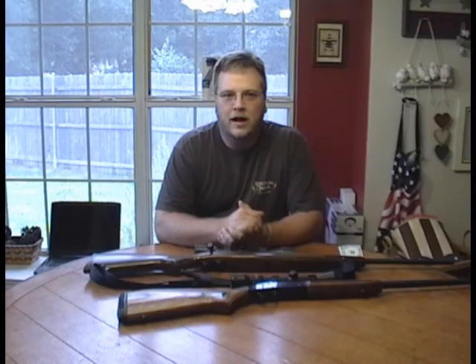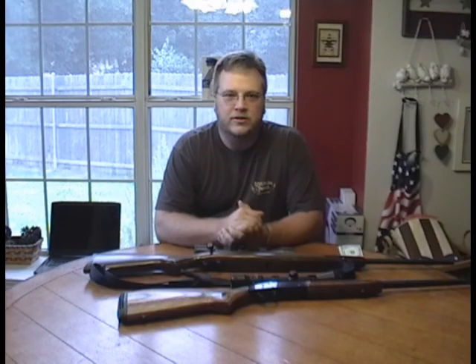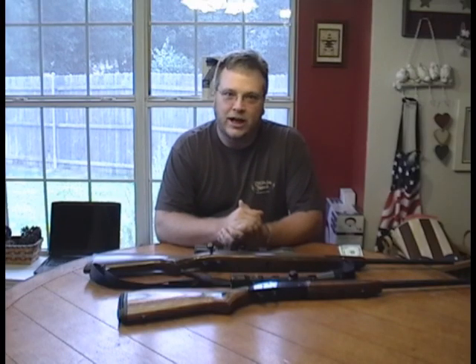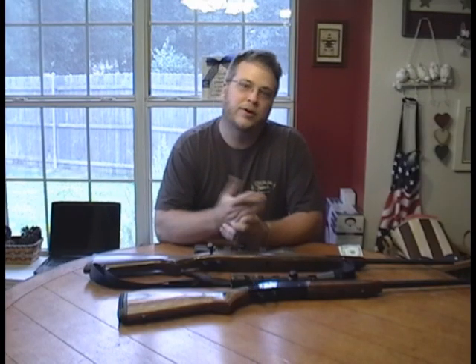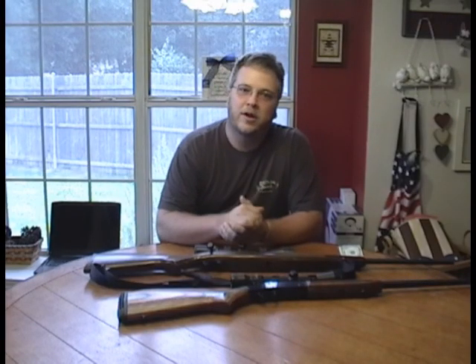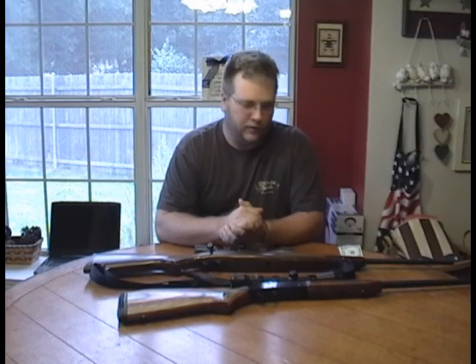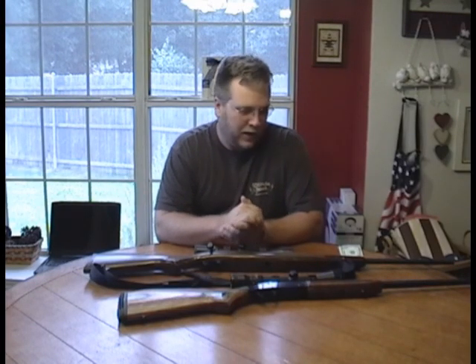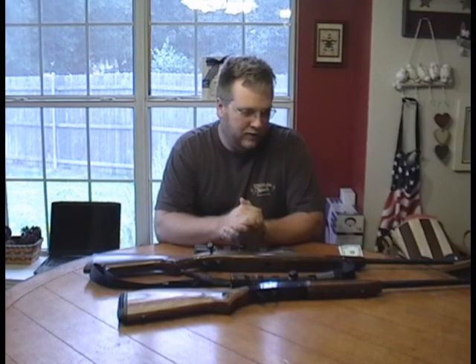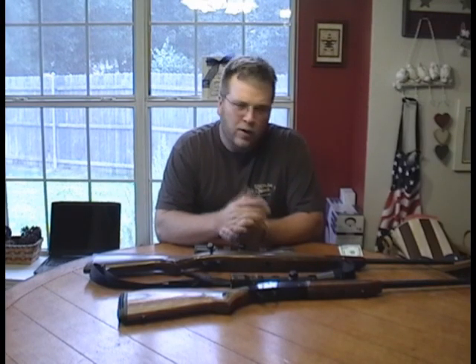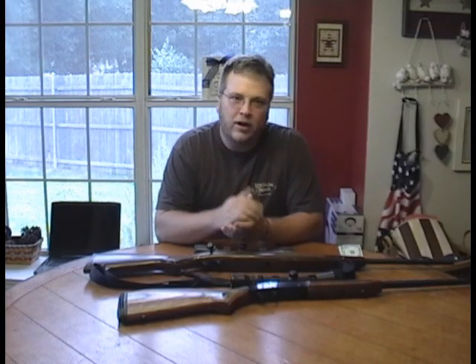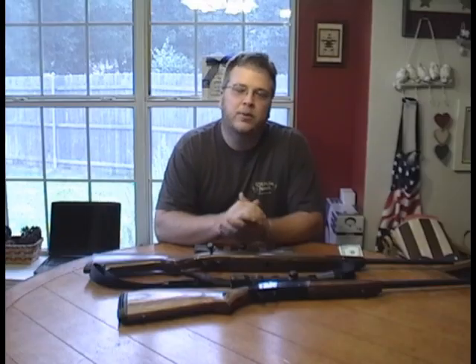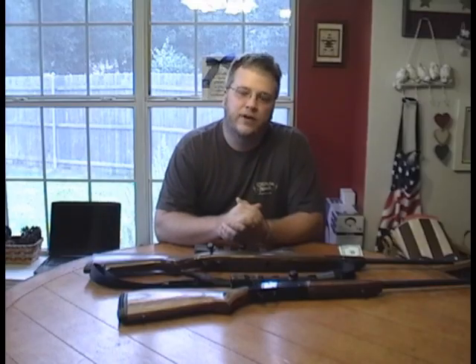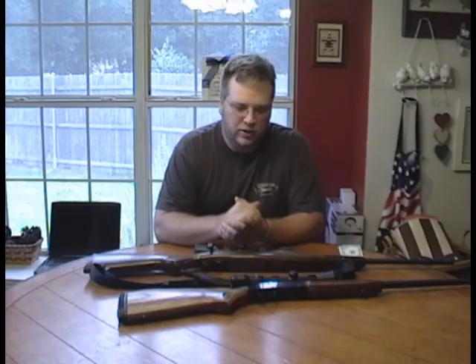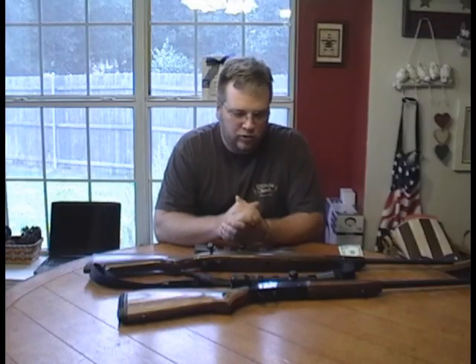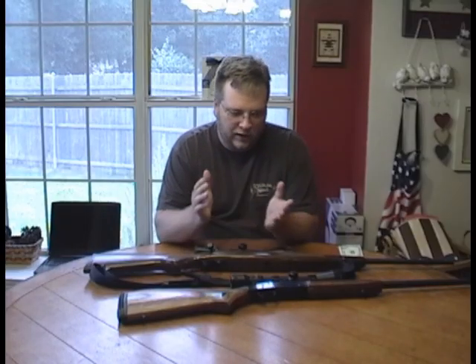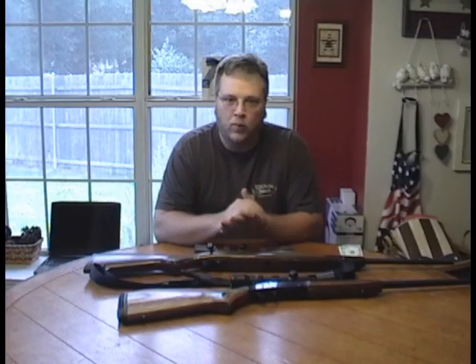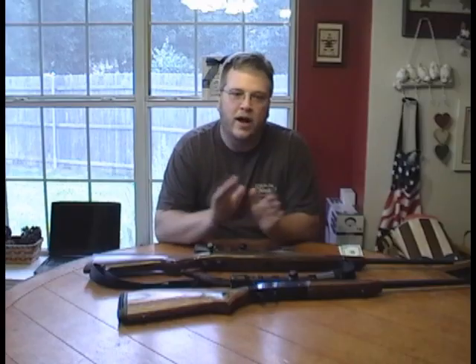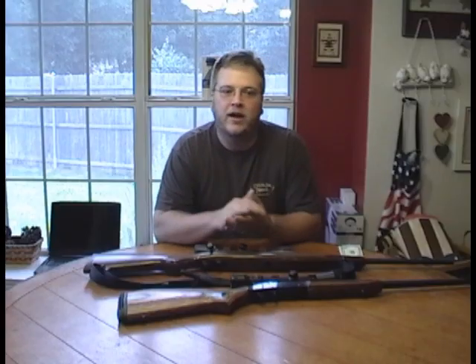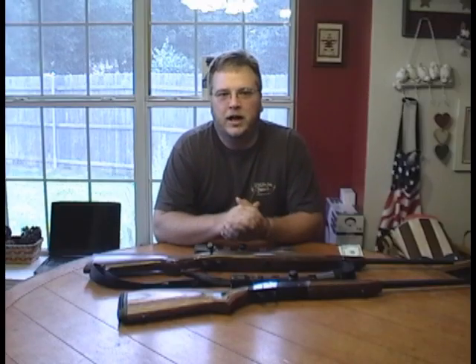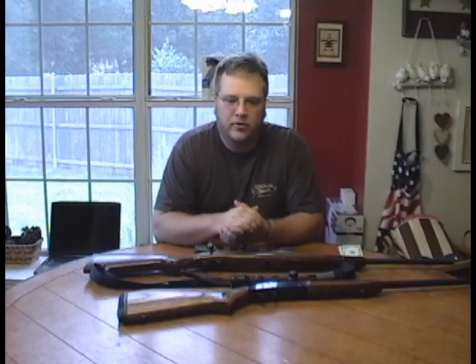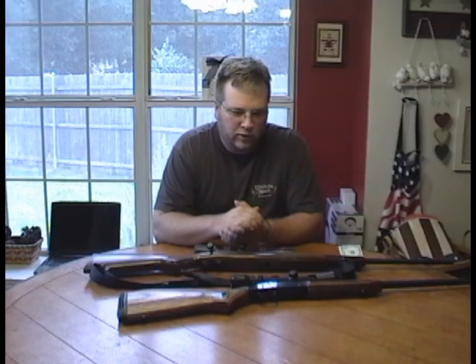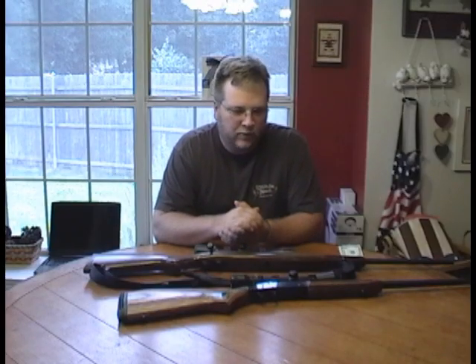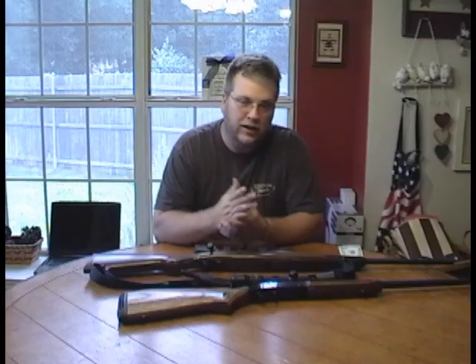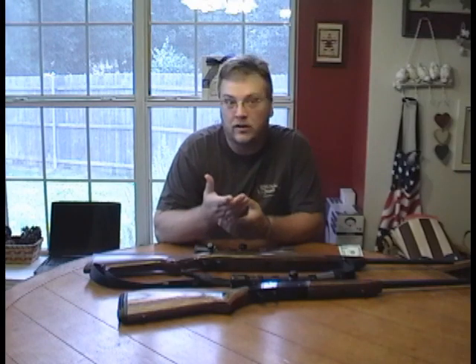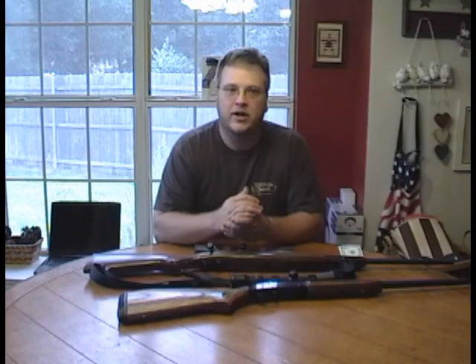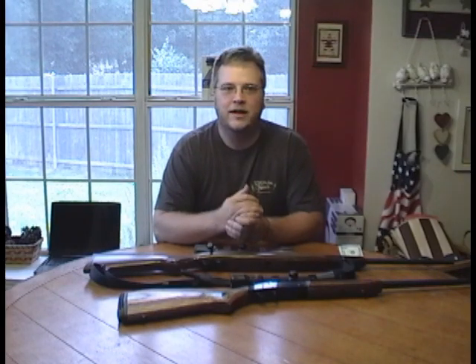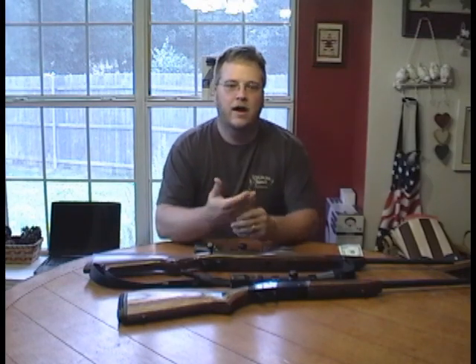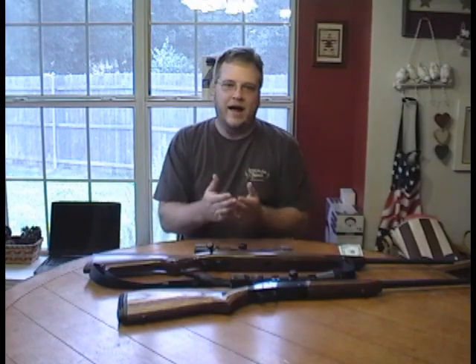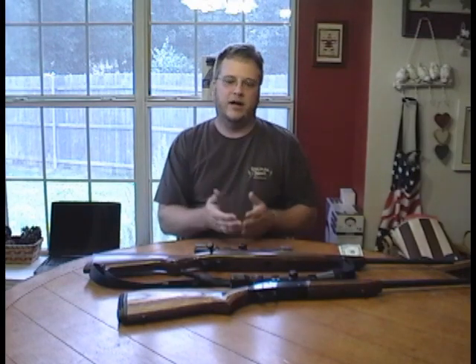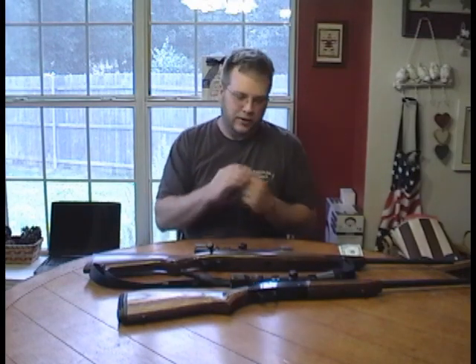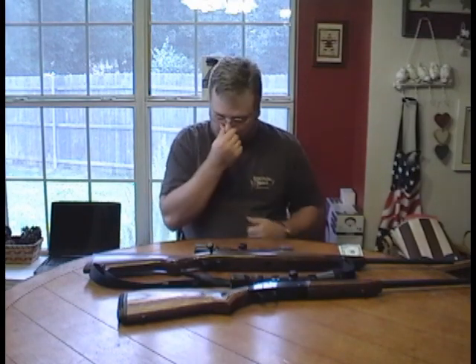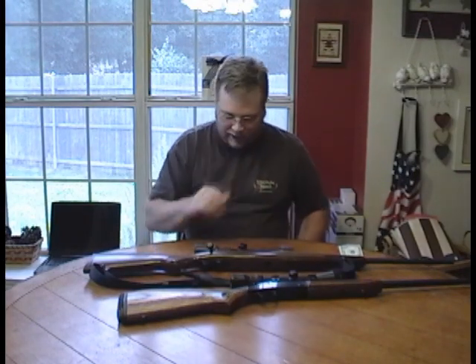Hi, folks. This is Jack Spierko with another Survival Podcast video. We're actually going to put this video on YouTube and let it be wide open to everybody, not just members — support brigade members — so you can get an idea of the type of content that we have available in the member support brigade.